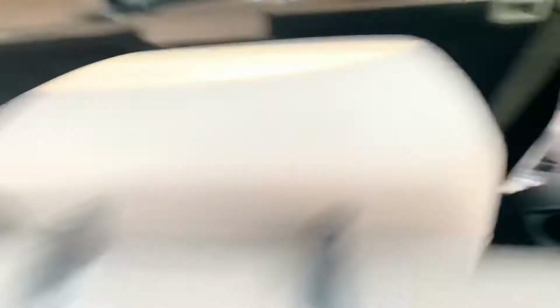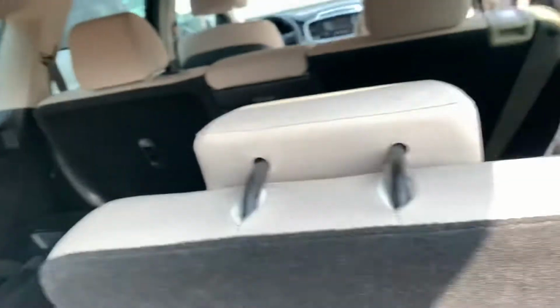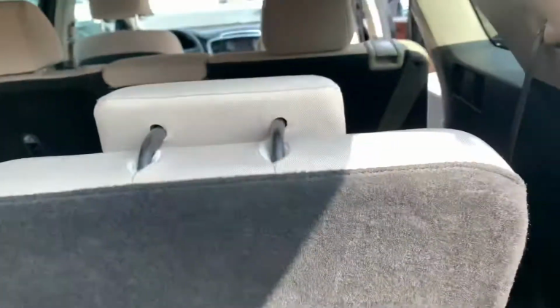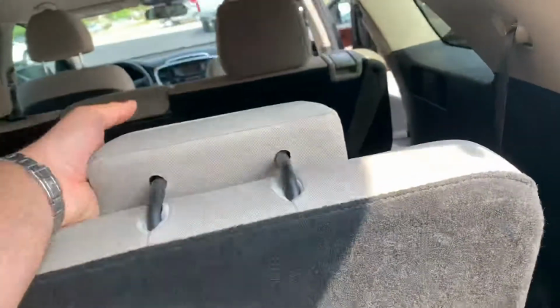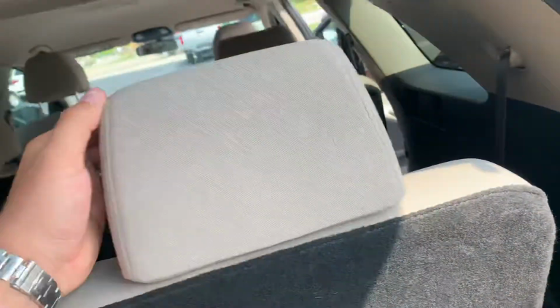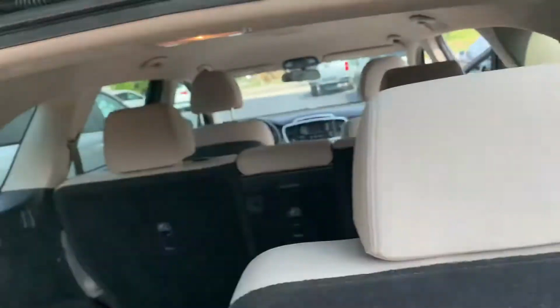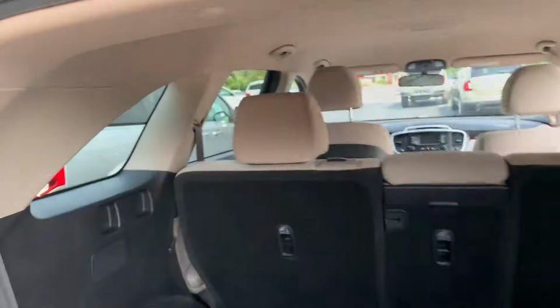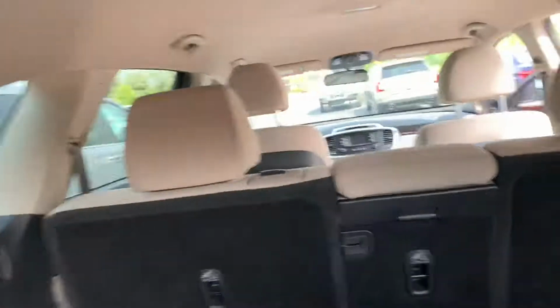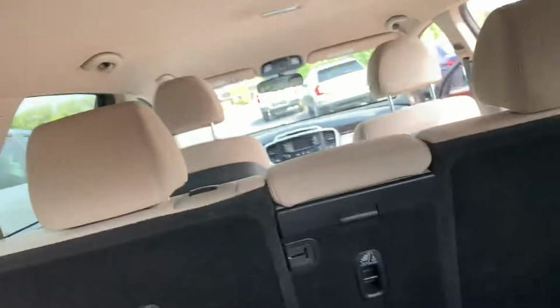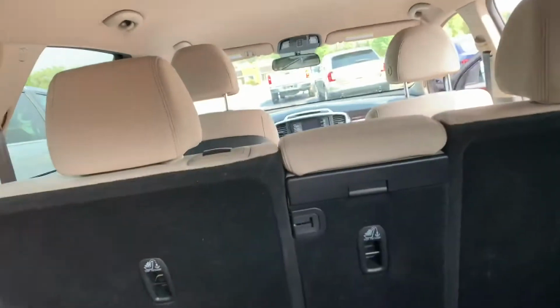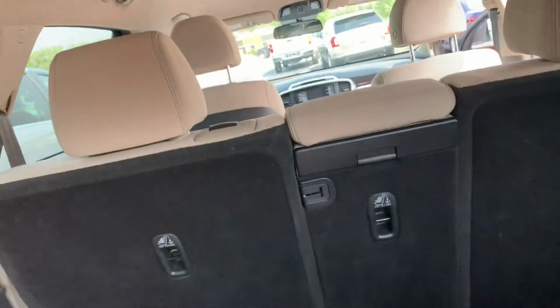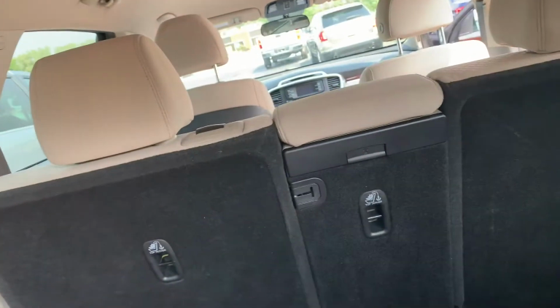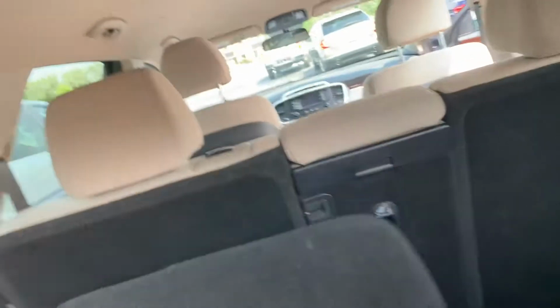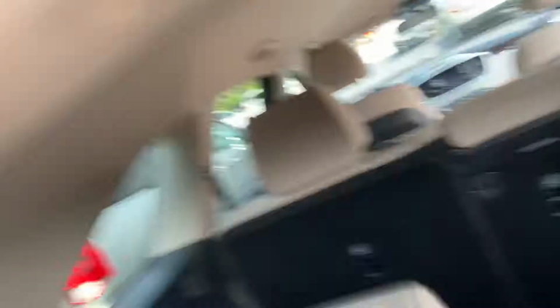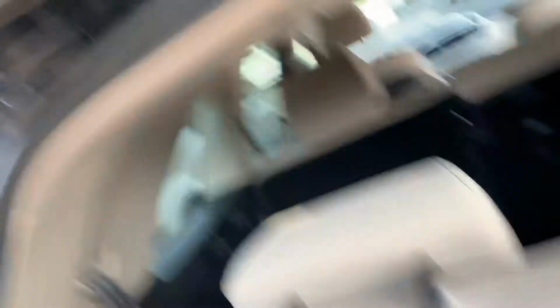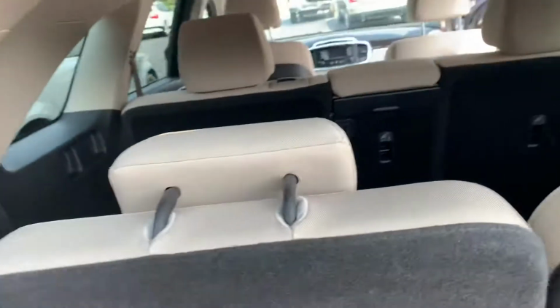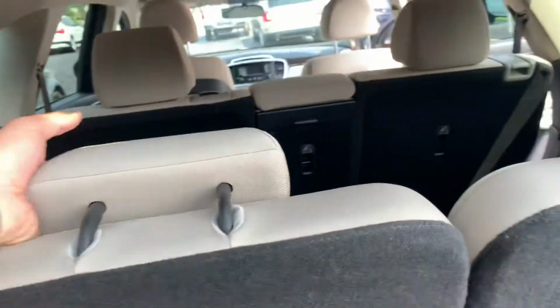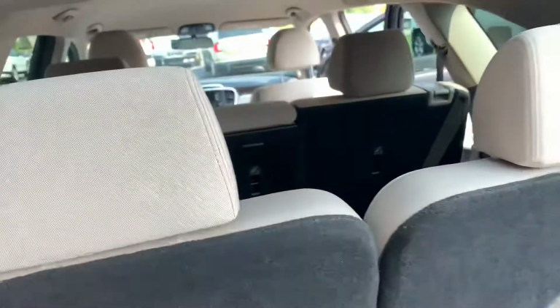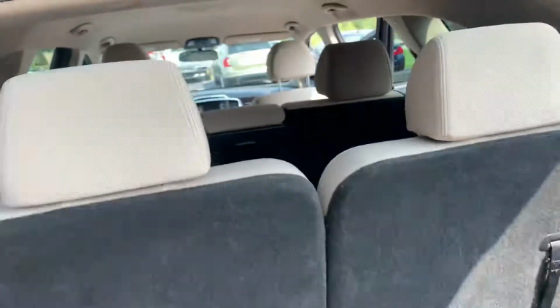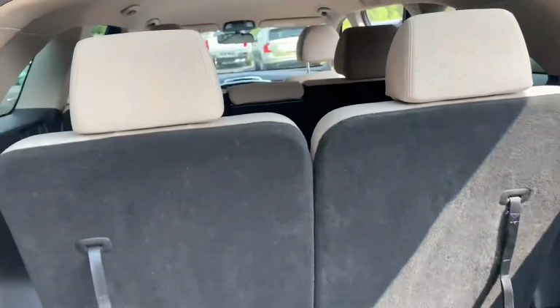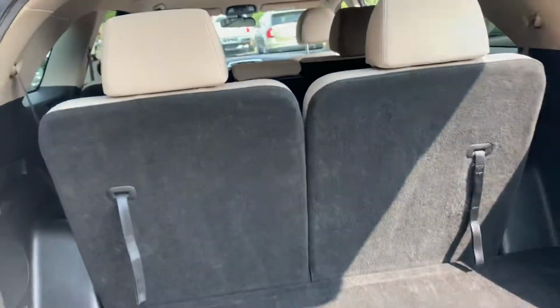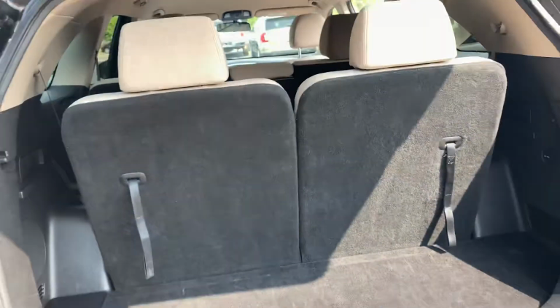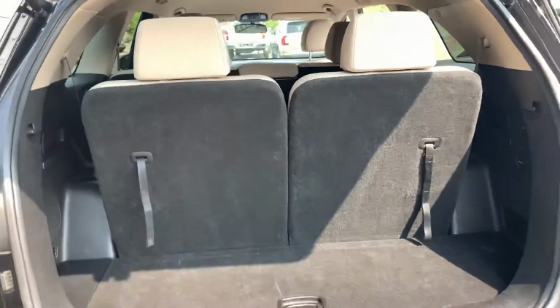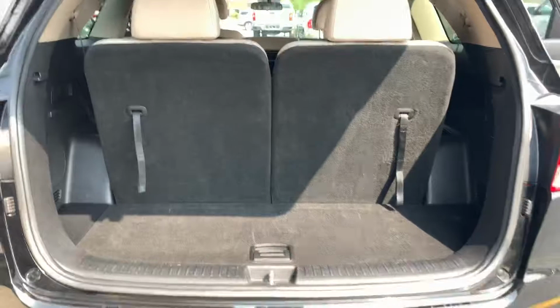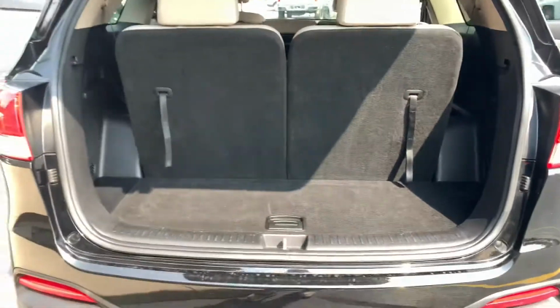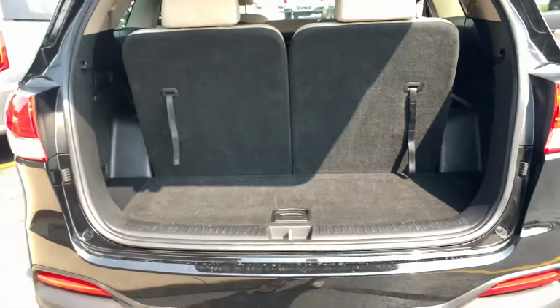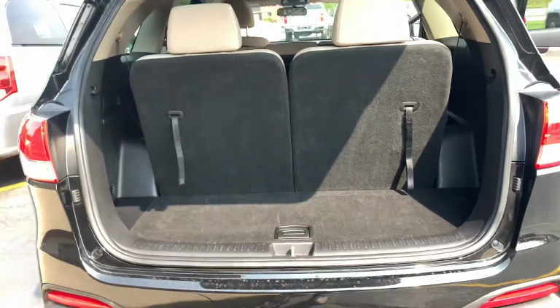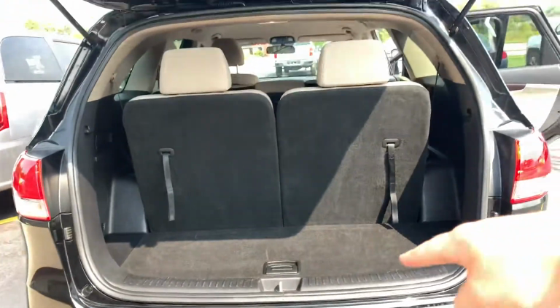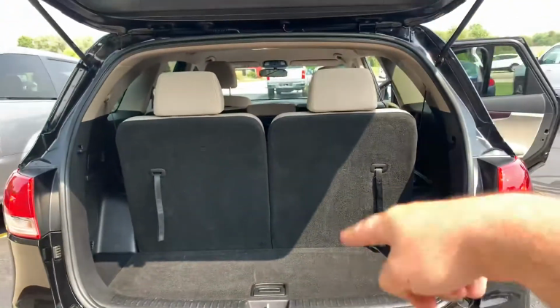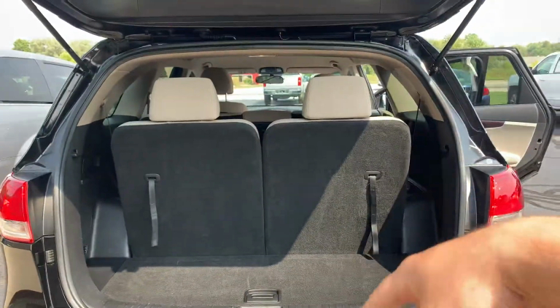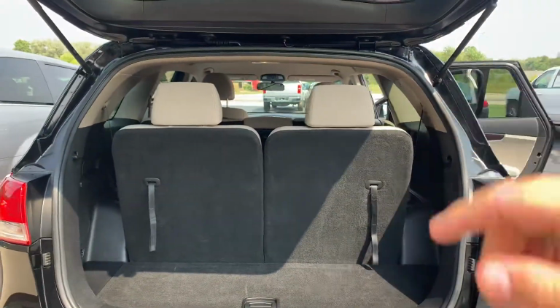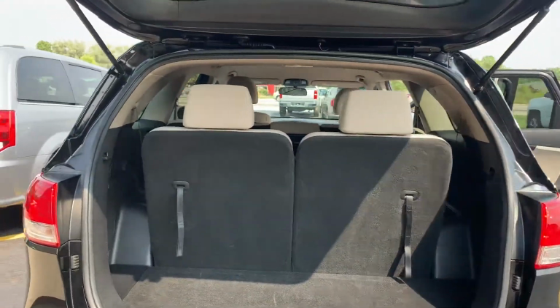Let me show you how easy it is to do the third-row seat. Pull the strap, pop the headrest, pull the other strap. It's a 50-50 split-folding third-row seat. You still have about 18 inches of cargo space here.